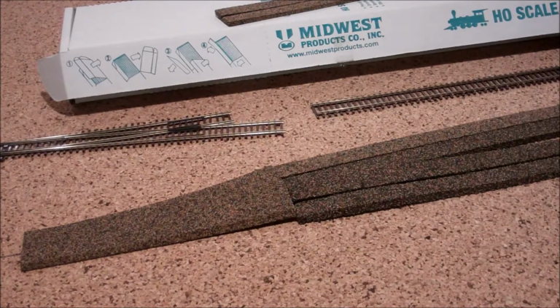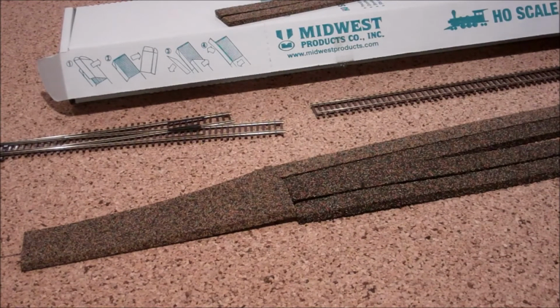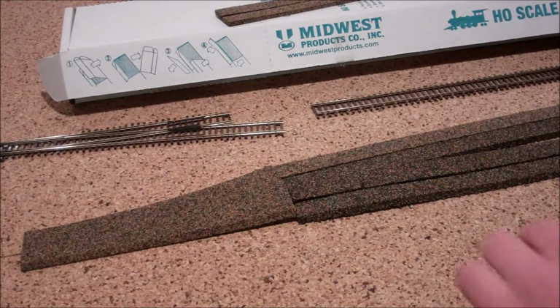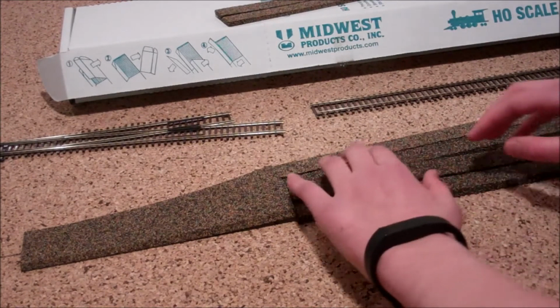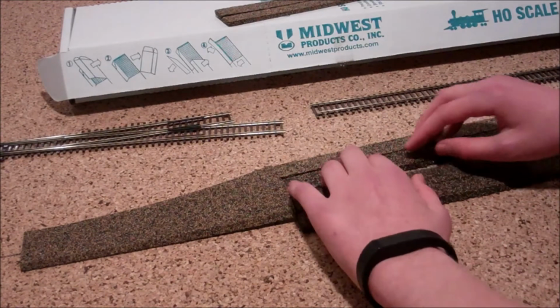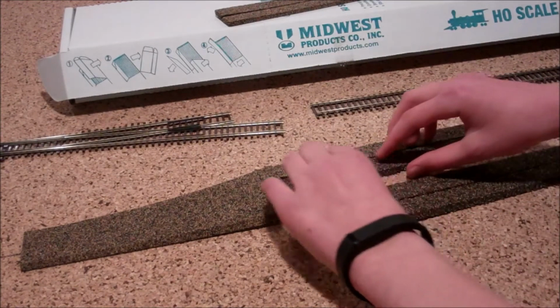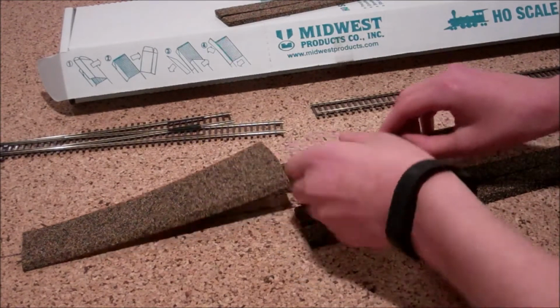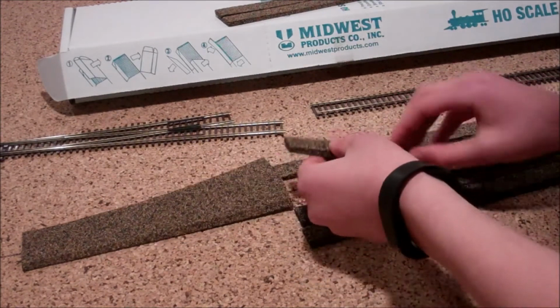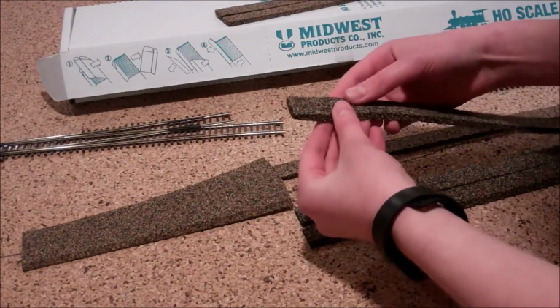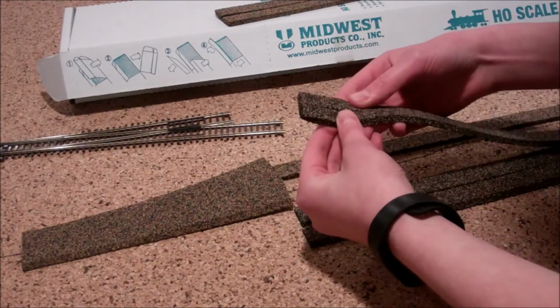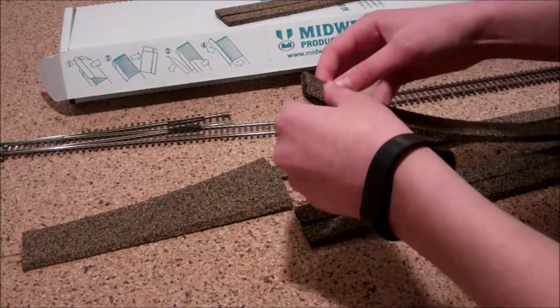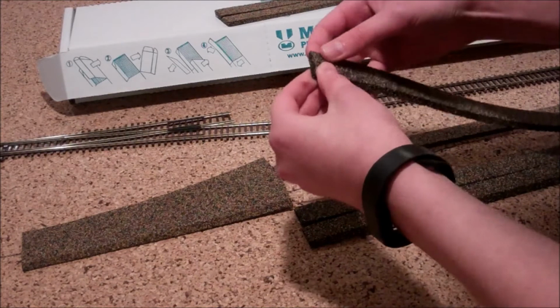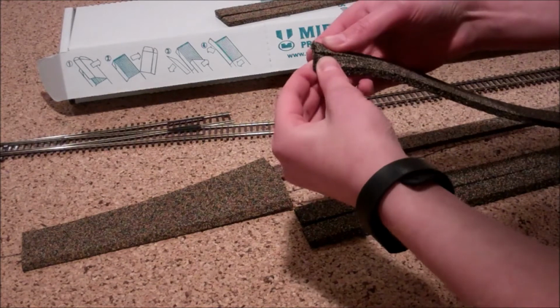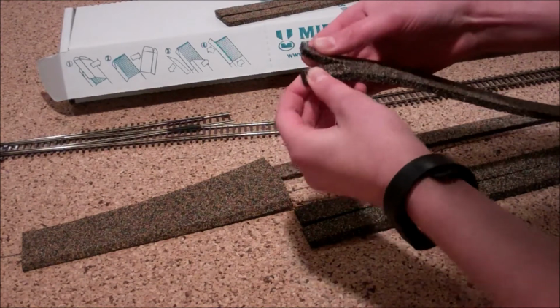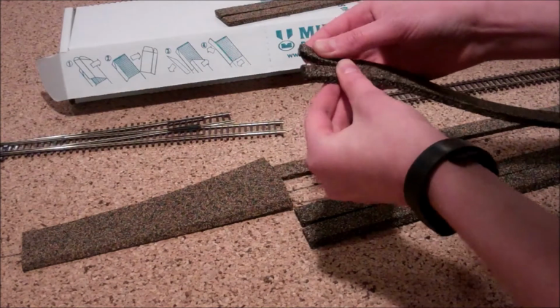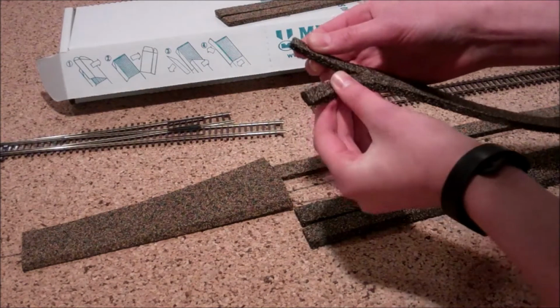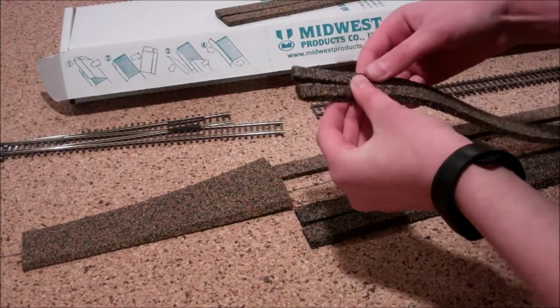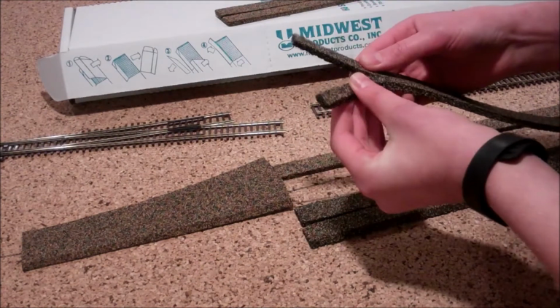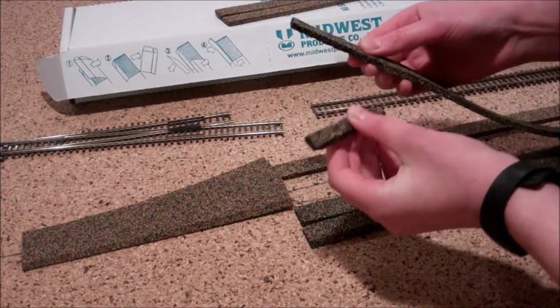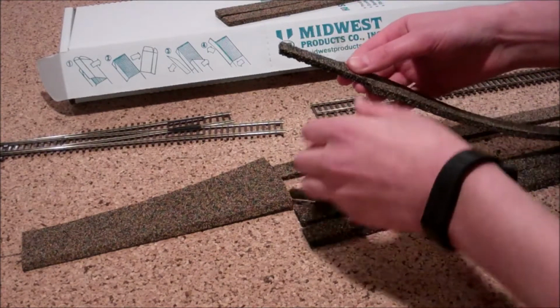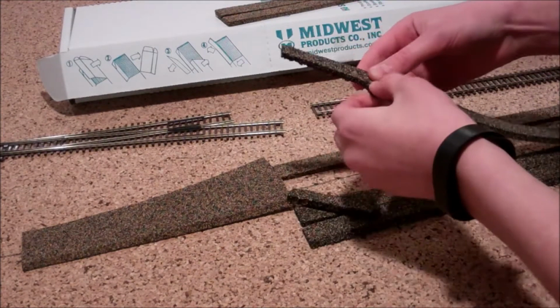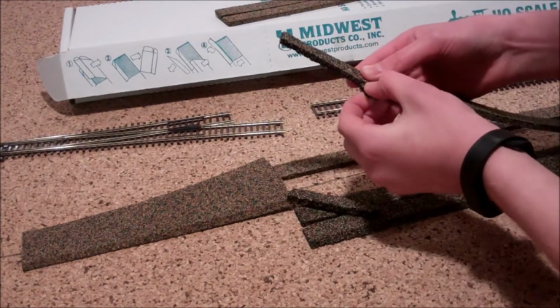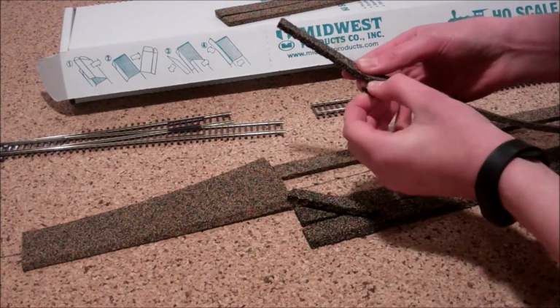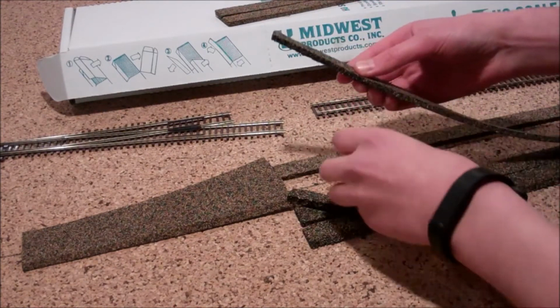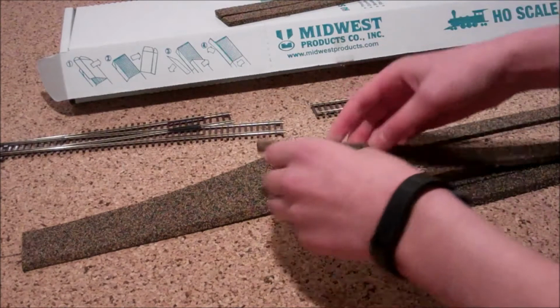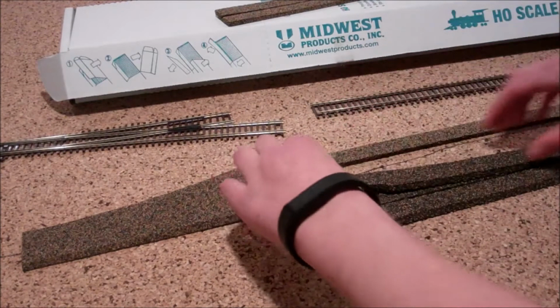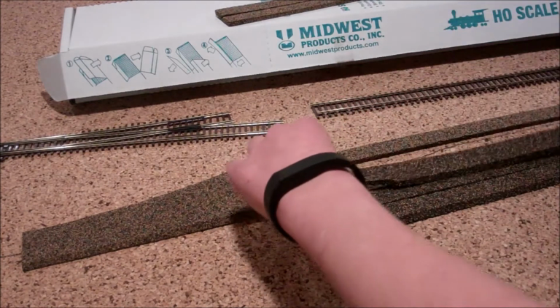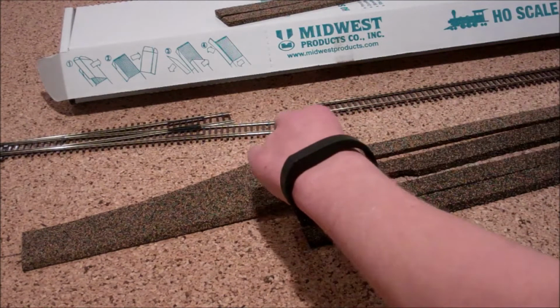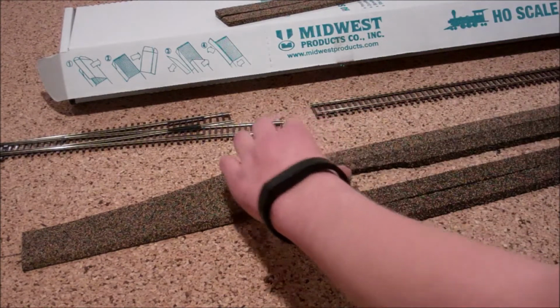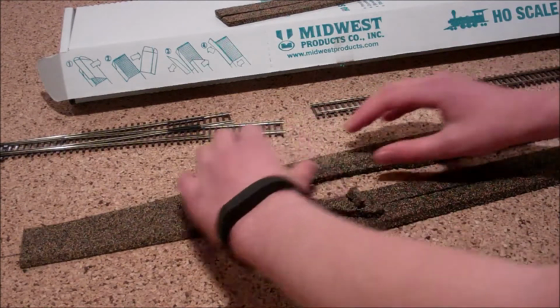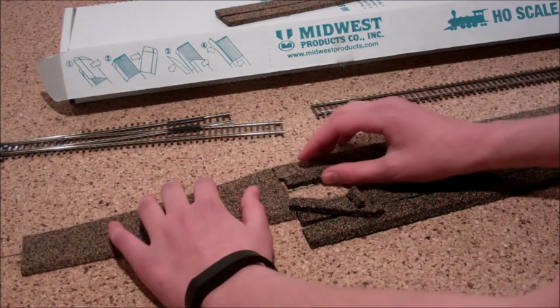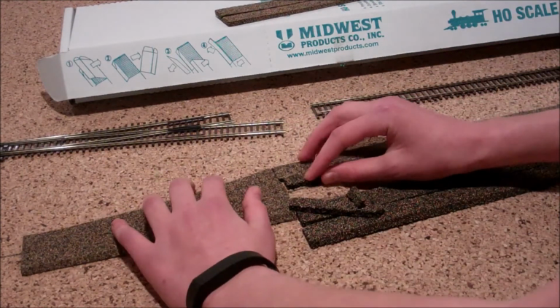There we go. So everything should be okay now — I've just got to take this little section off. Yes, that will probably rip, but that's just the nature of cork roadbed, am I right?